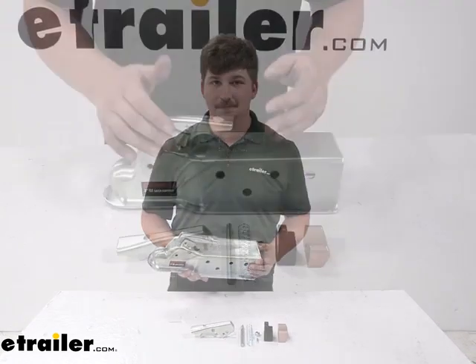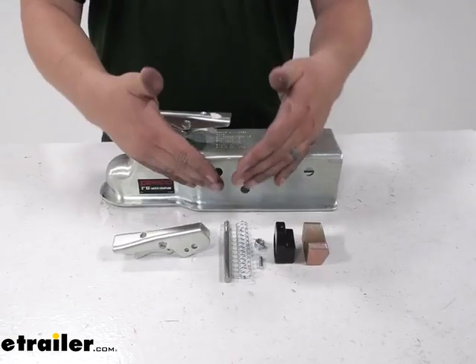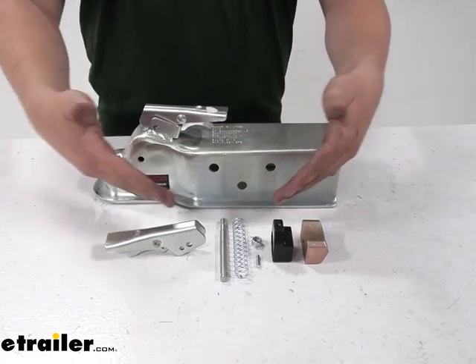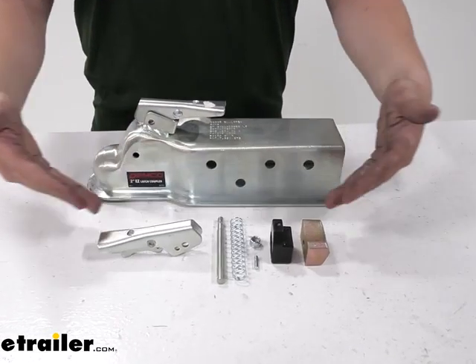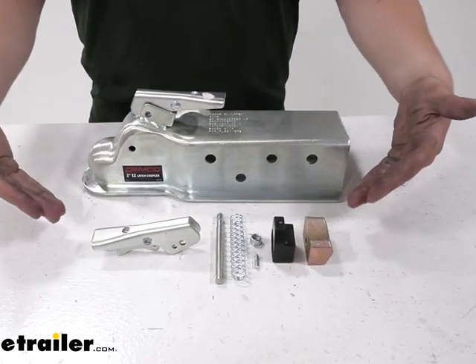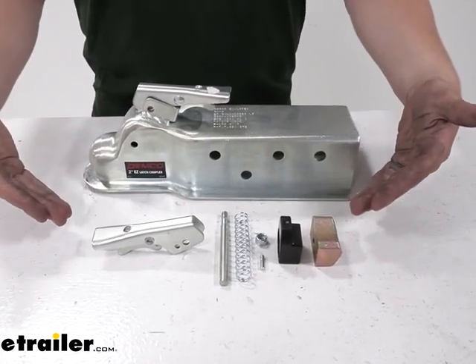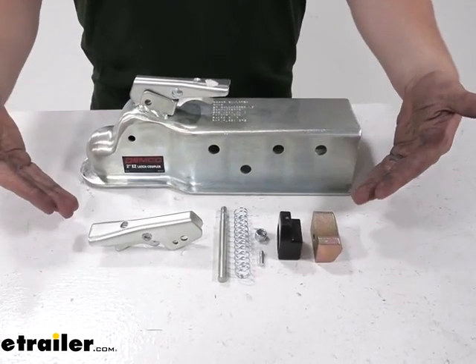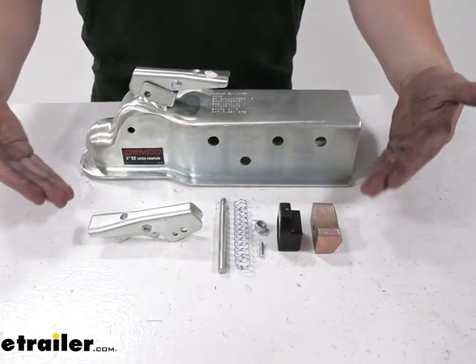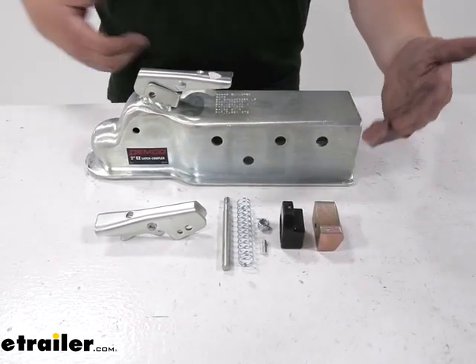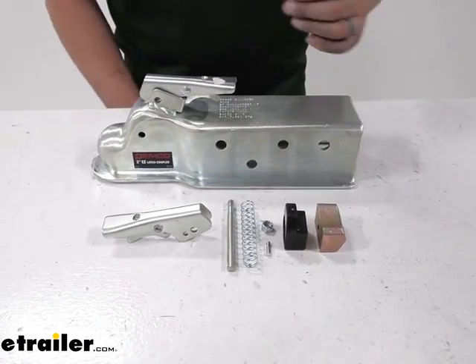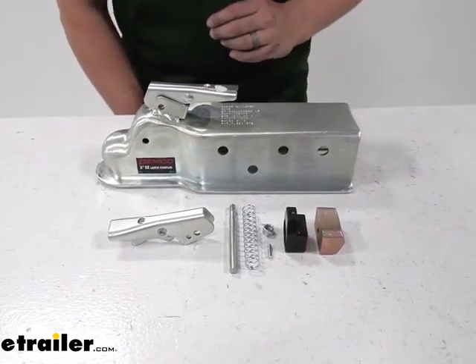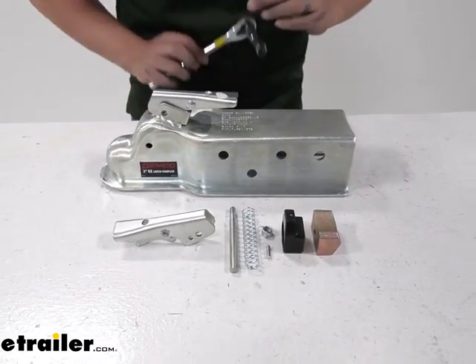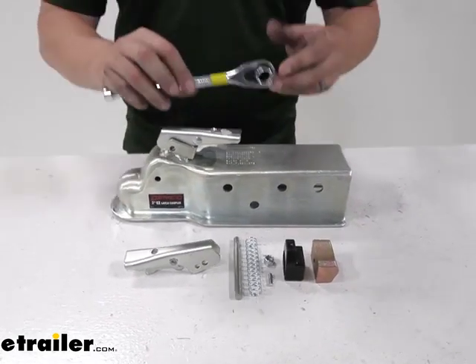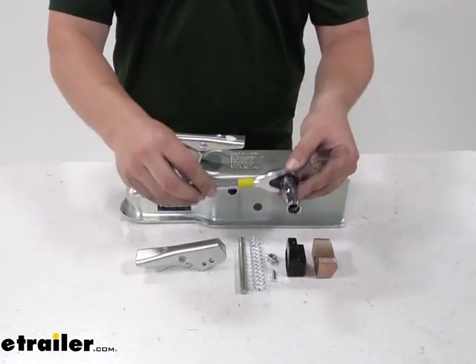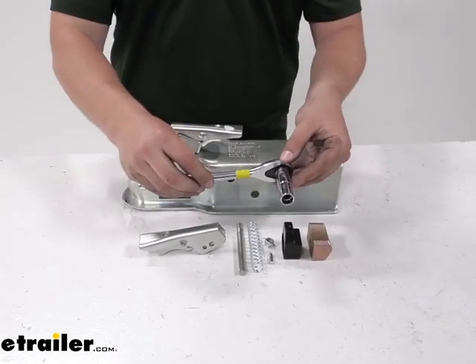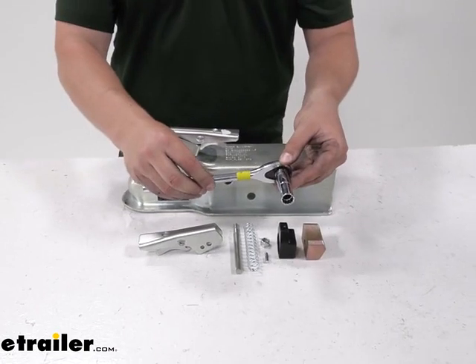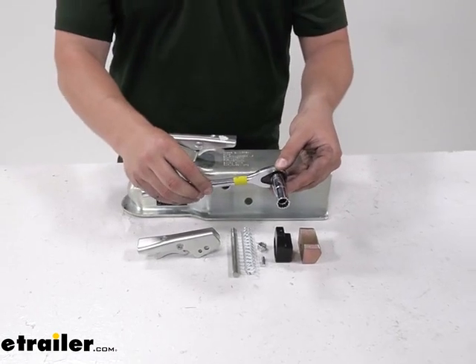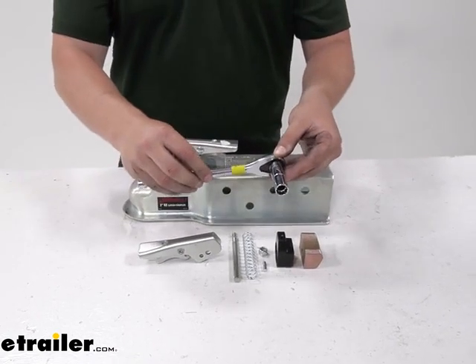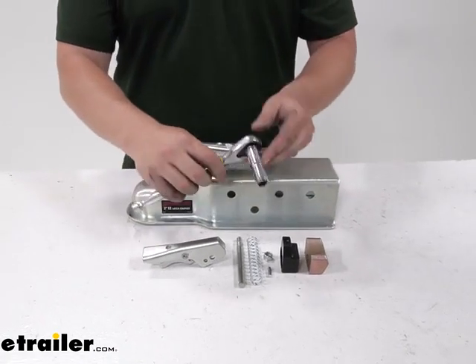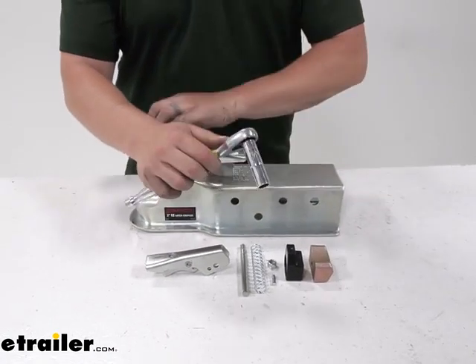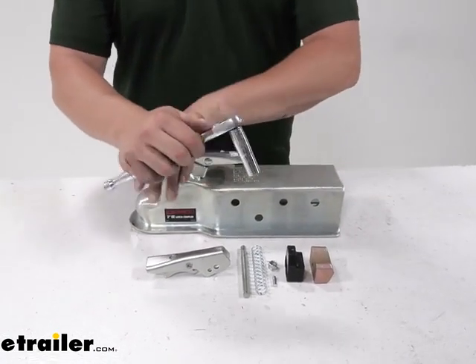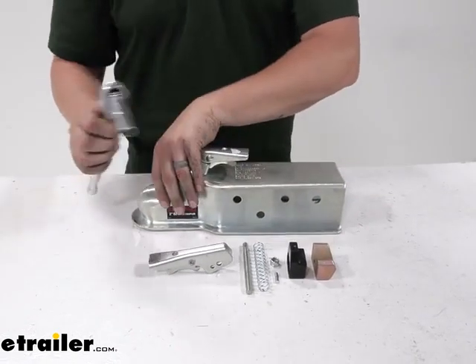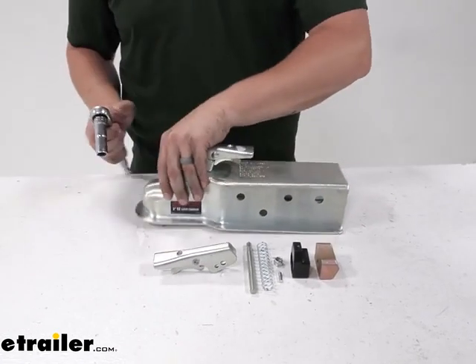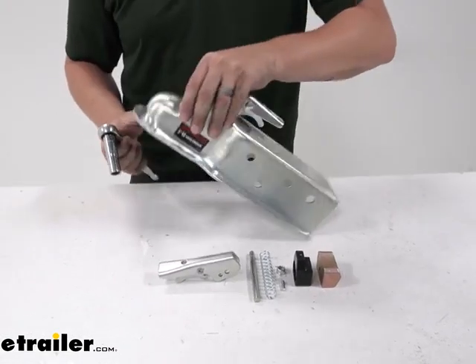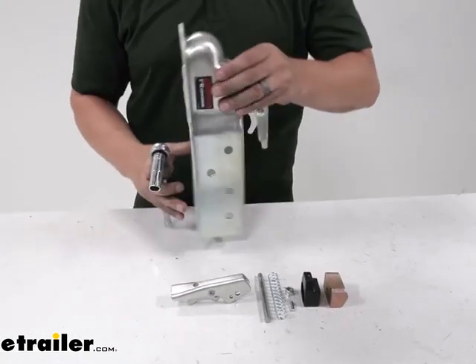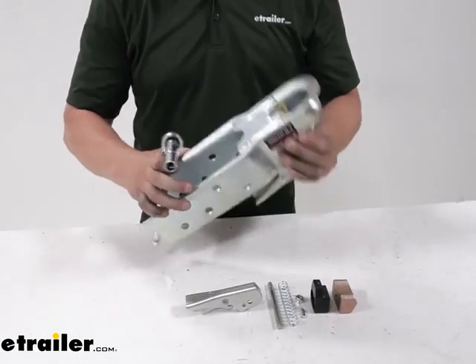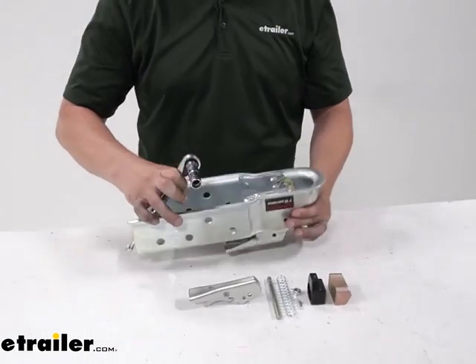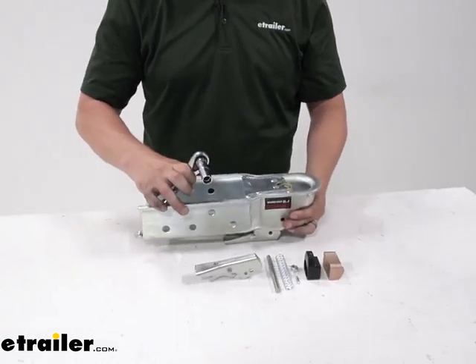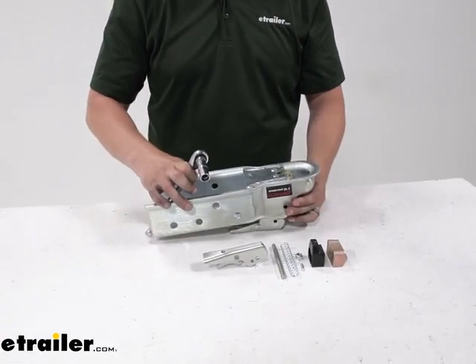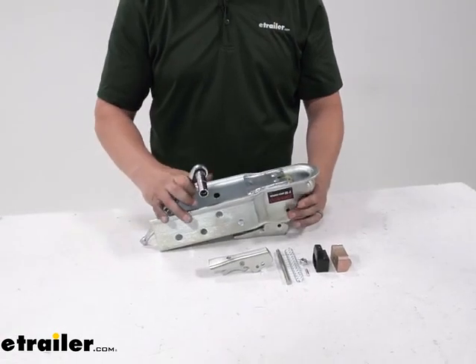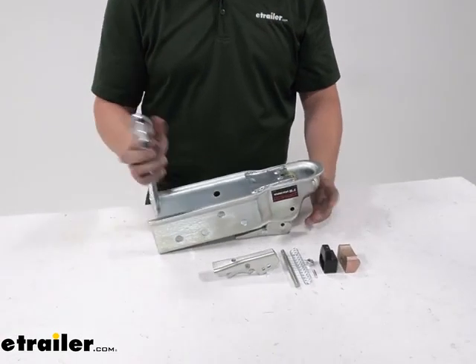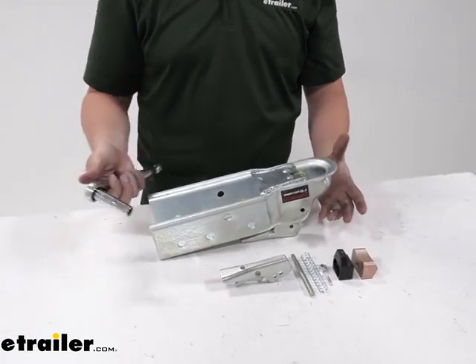Your kit's going to come with everything you need to get the latch replaced. All you need to provide is the half-inch socket. To do this, we're going to show the whole removal process on the coupler, as well as the reinstallation.